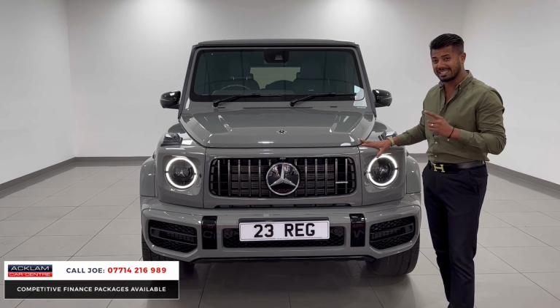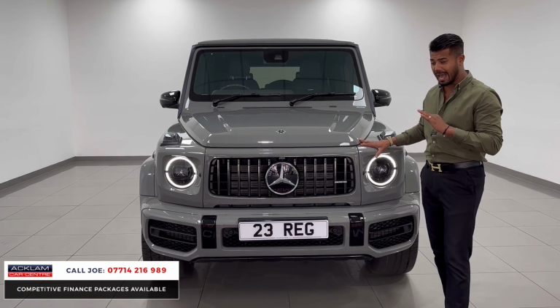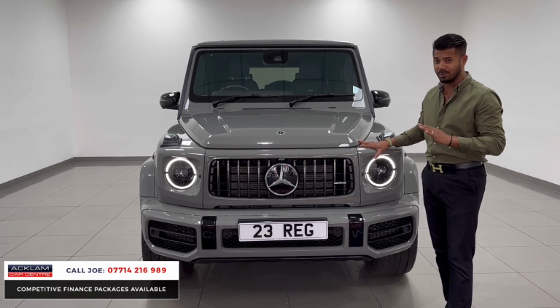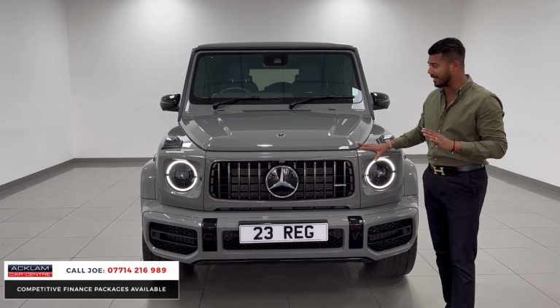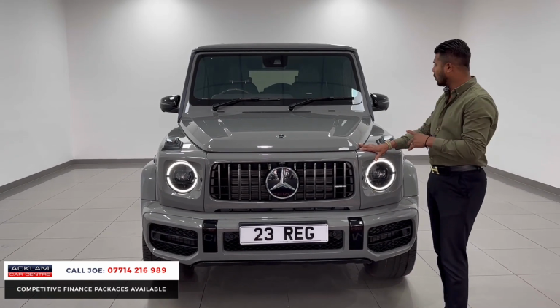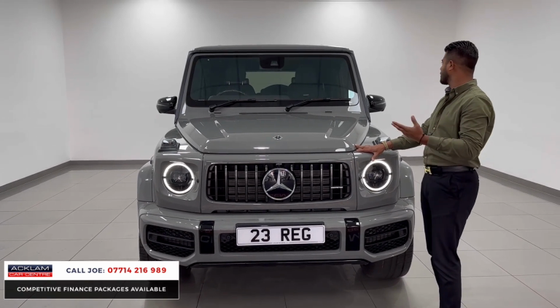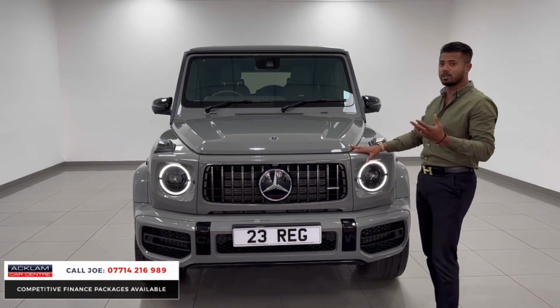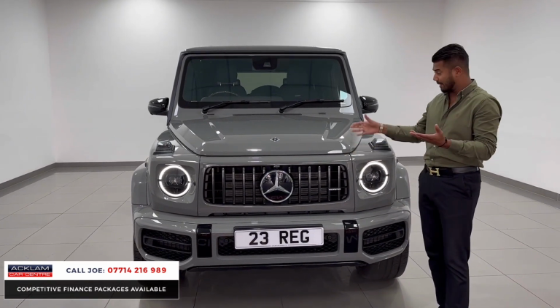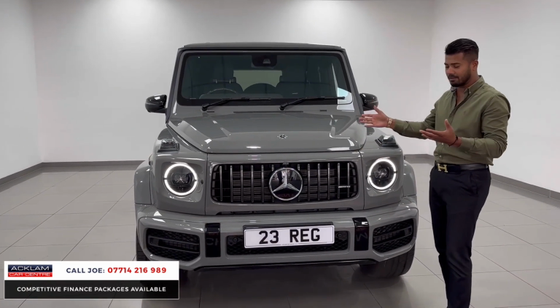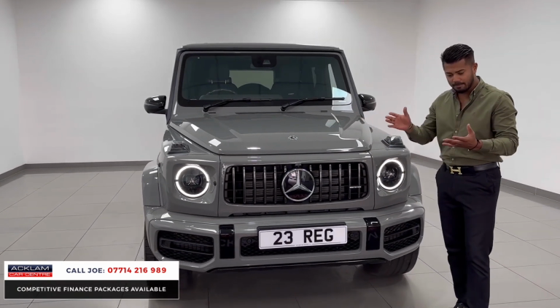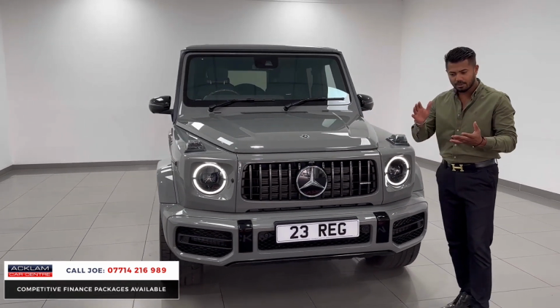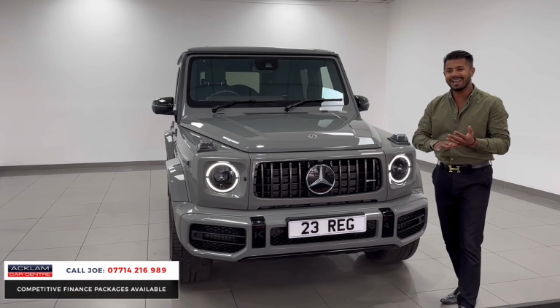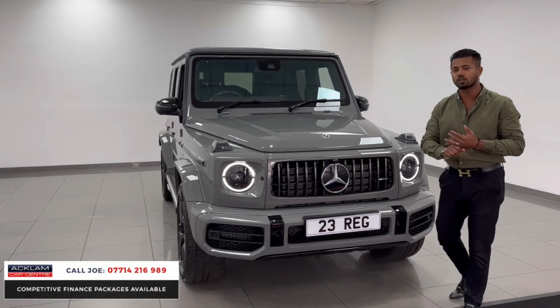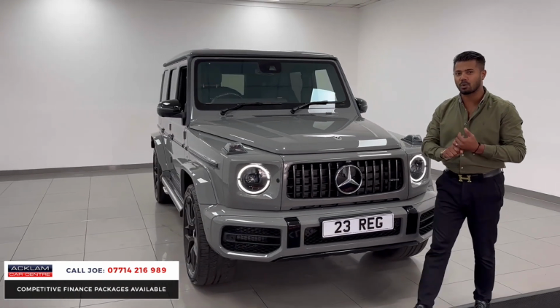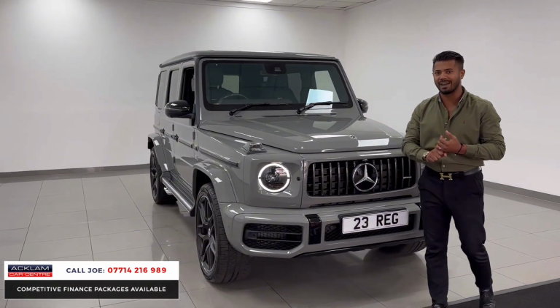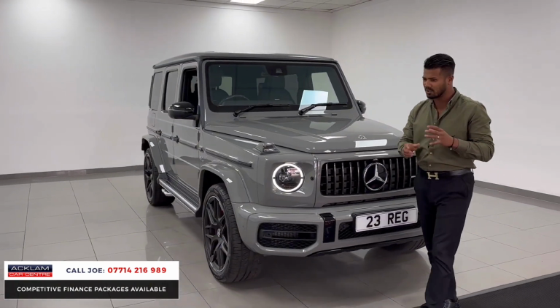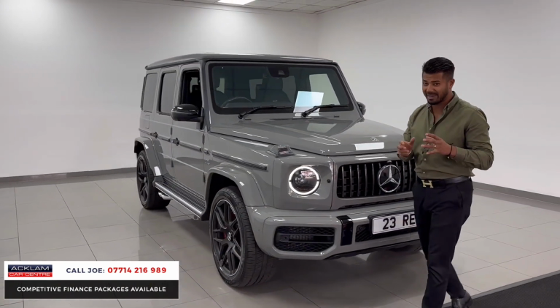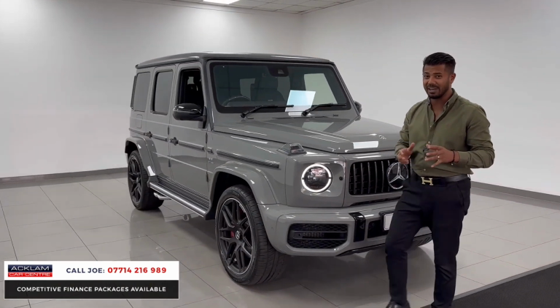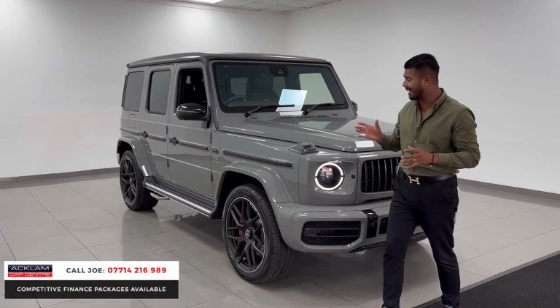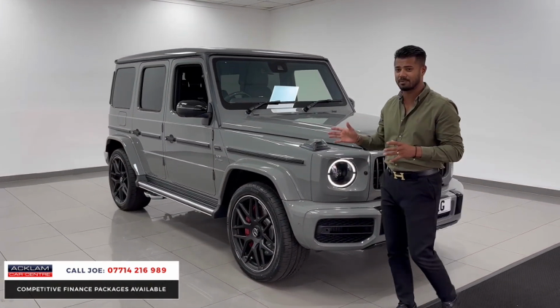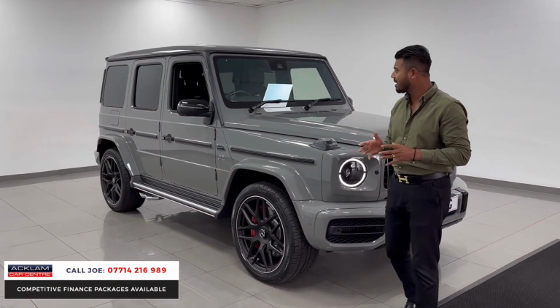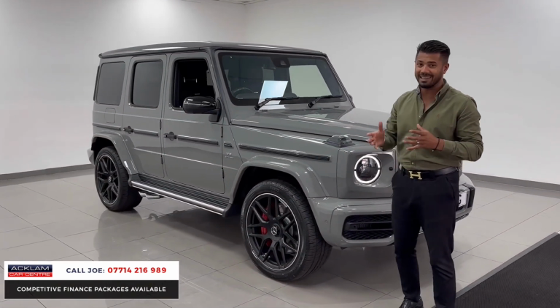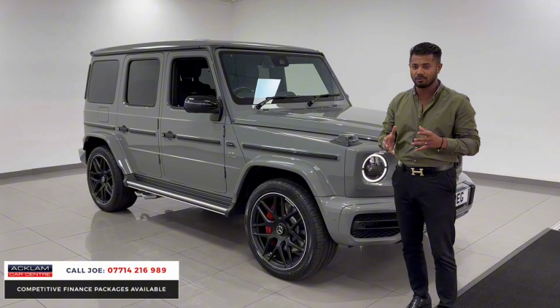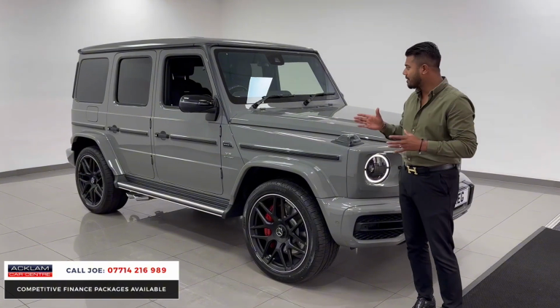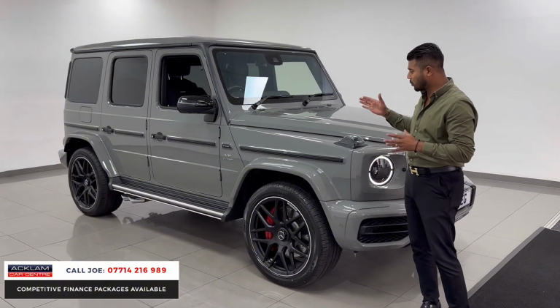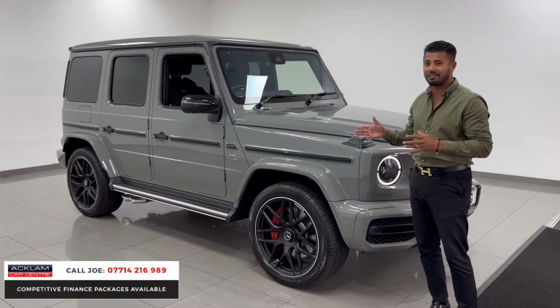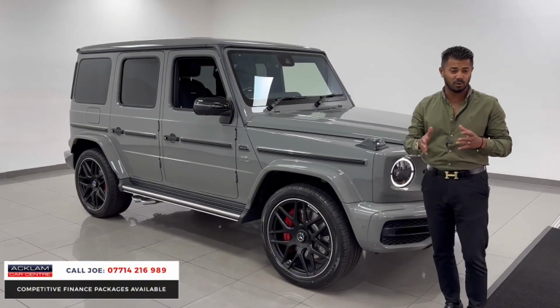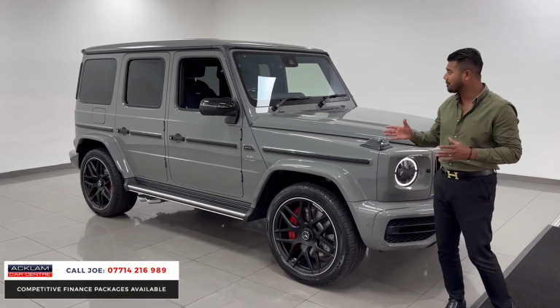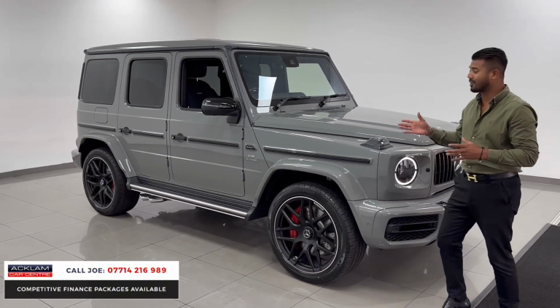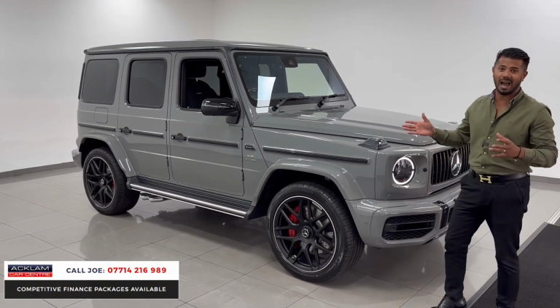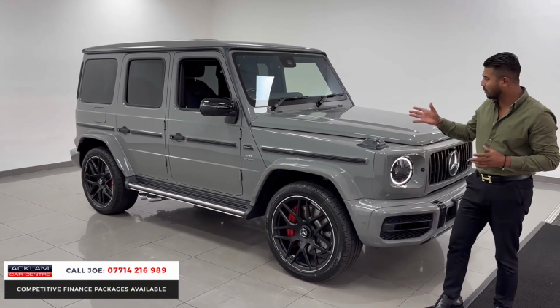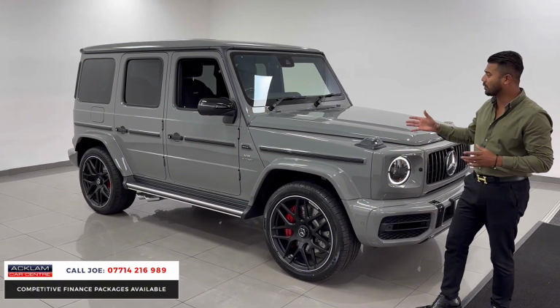Sounds absolutely insane. Looks — well, it speaks for itself. This car is also VAT qualifying, which is a key feature when you're buying a car like this, because not many are on the road. This one's going live now, and I can only assume it's going to last hours because of the way it looks.